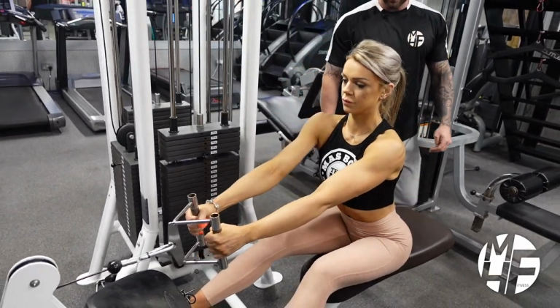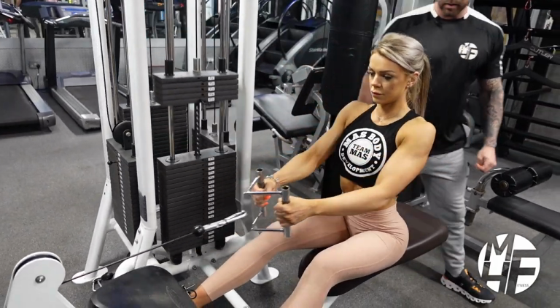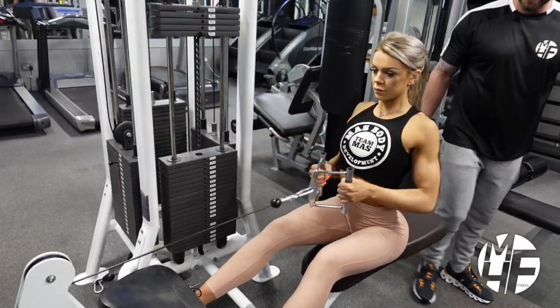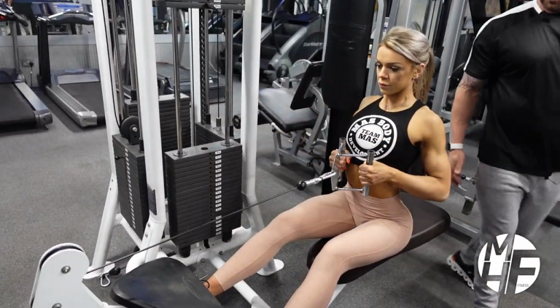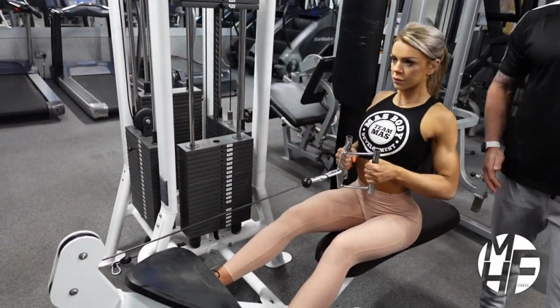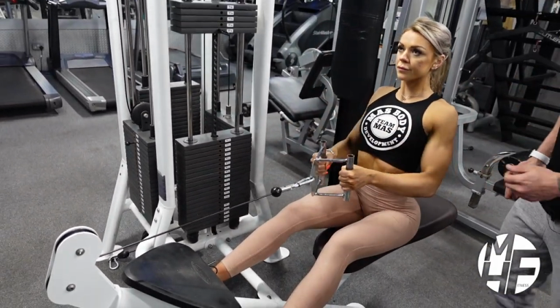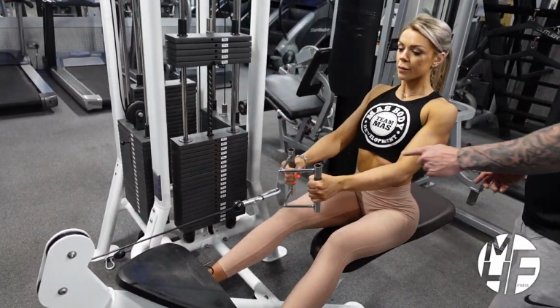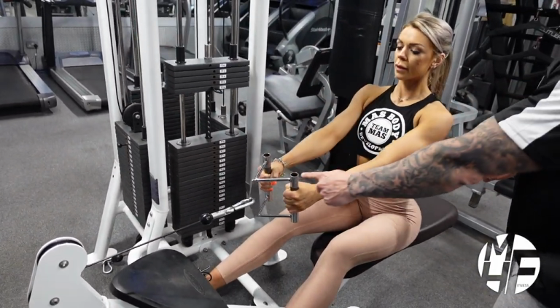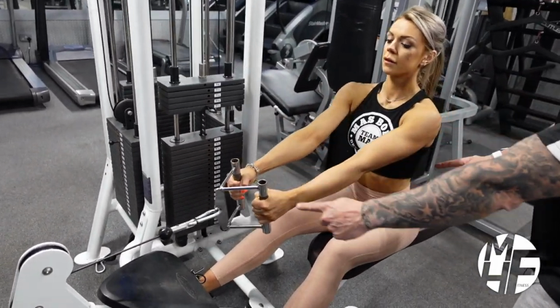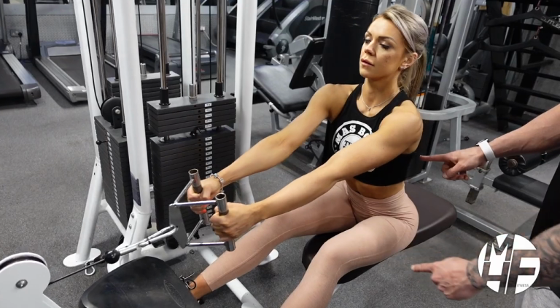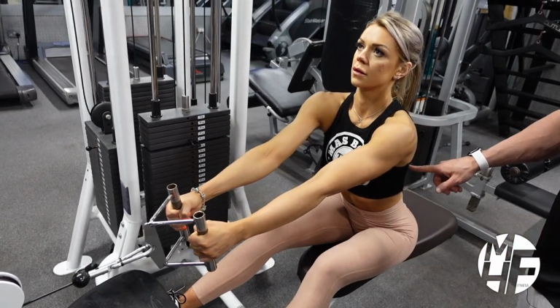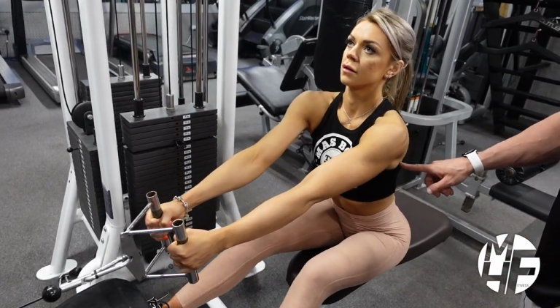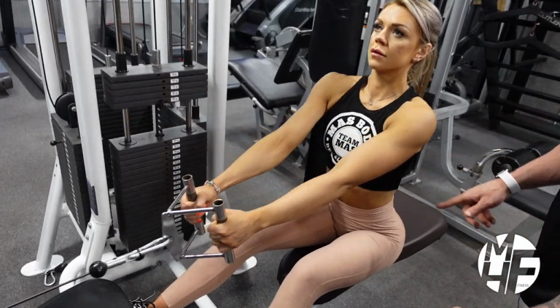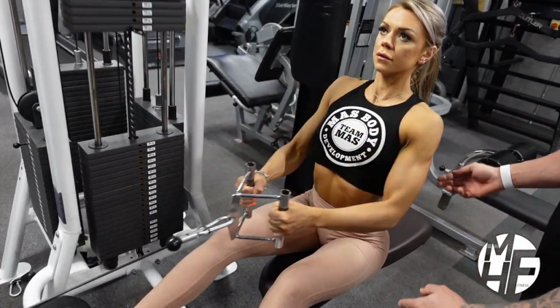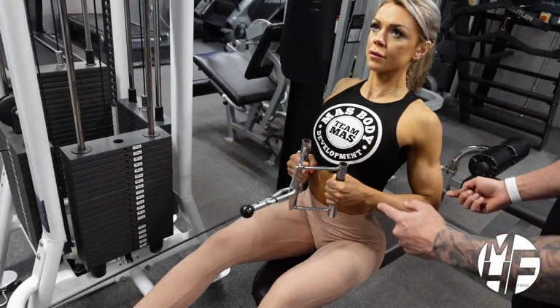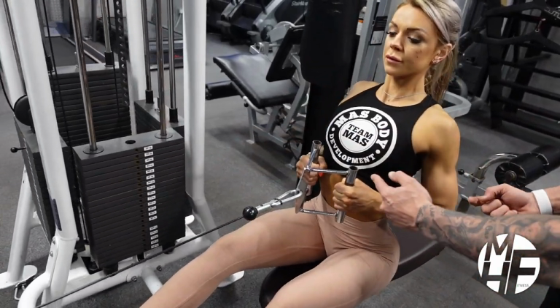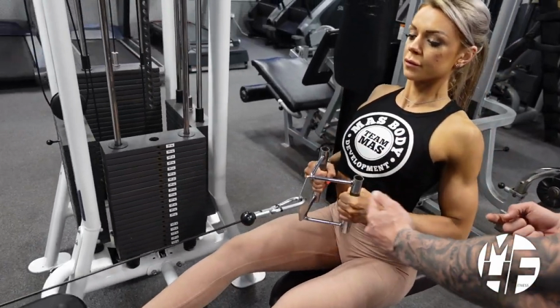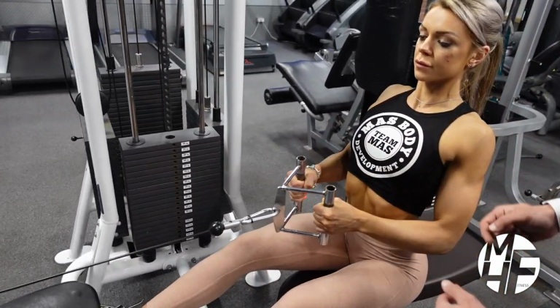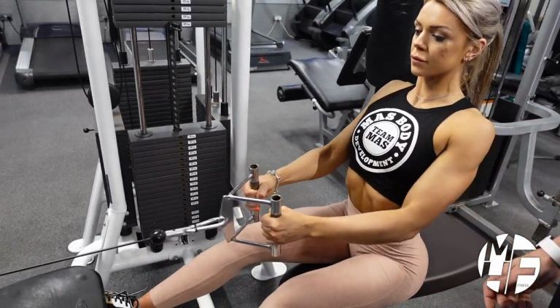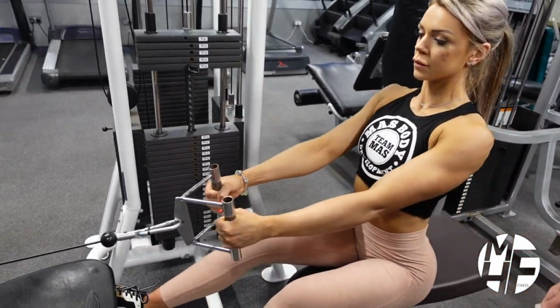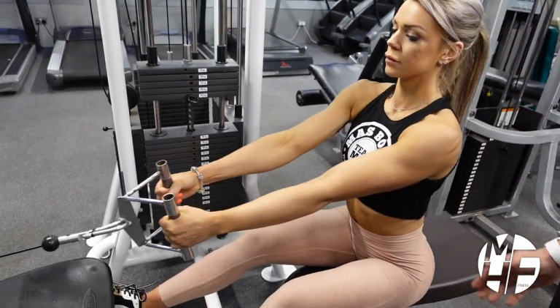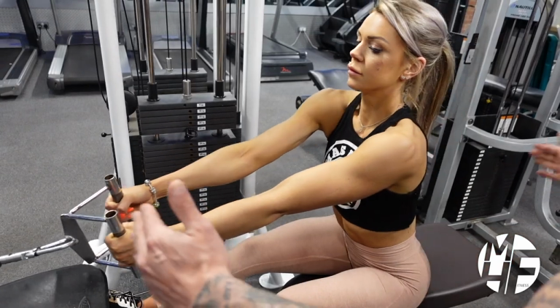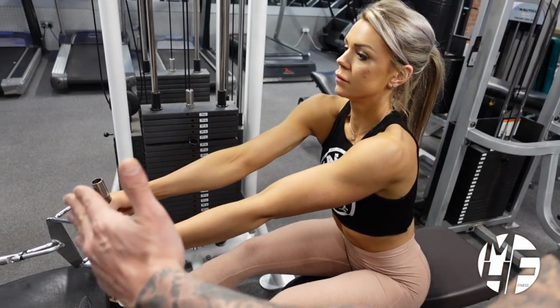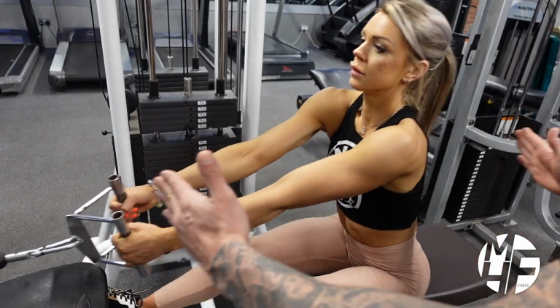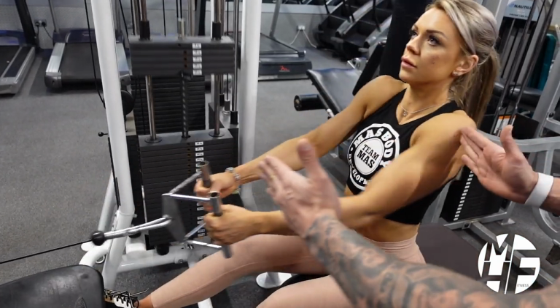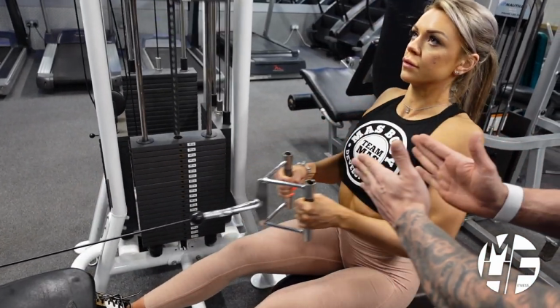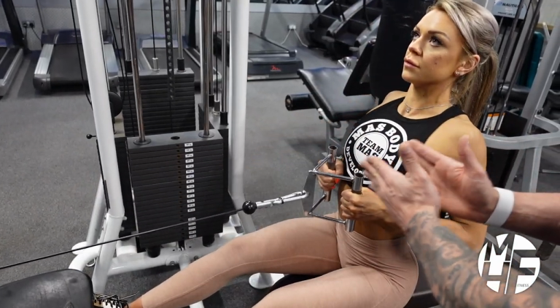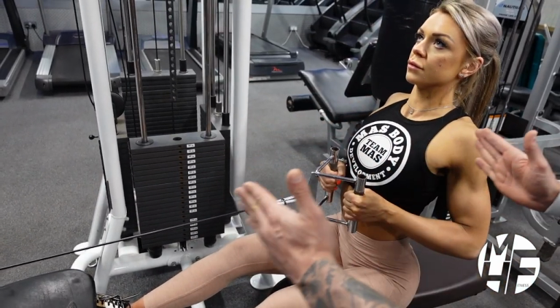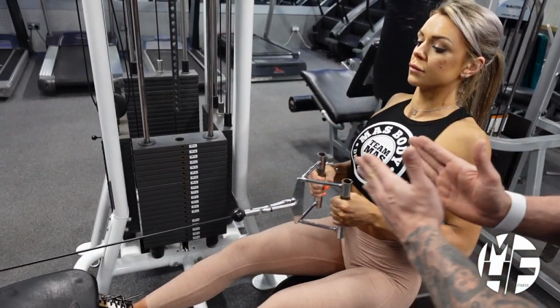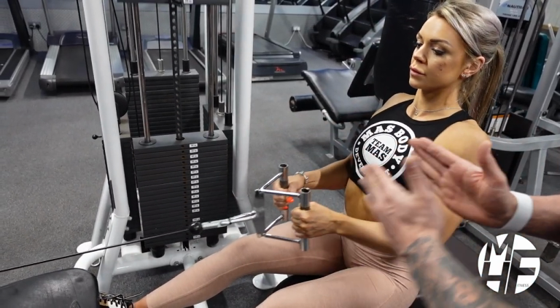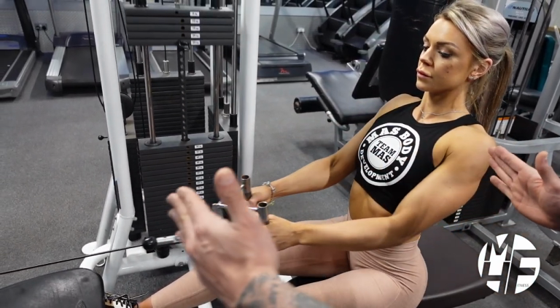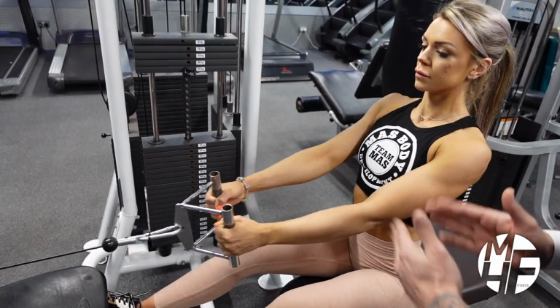Notice how far she's stretching forward, which is really stretching those lats. And as she's coming back she's lifting the chest to the sky to almost force them together, so she's forcing her chest towards her hands.